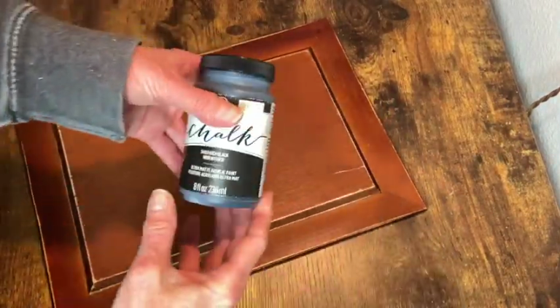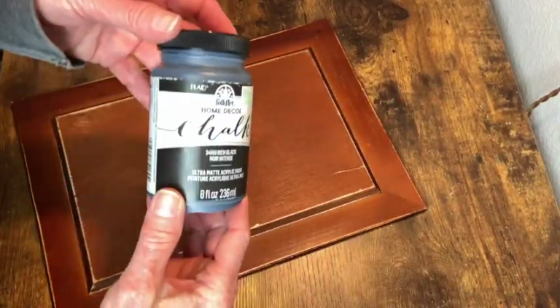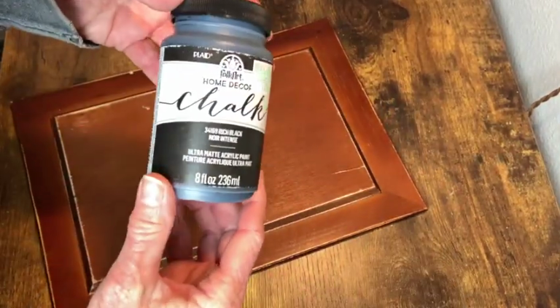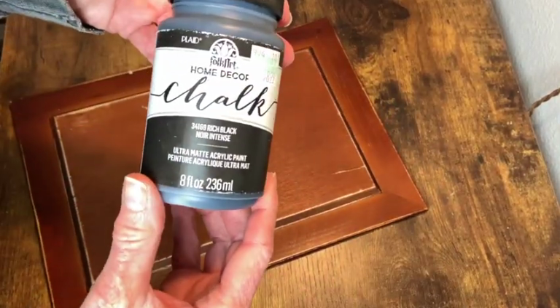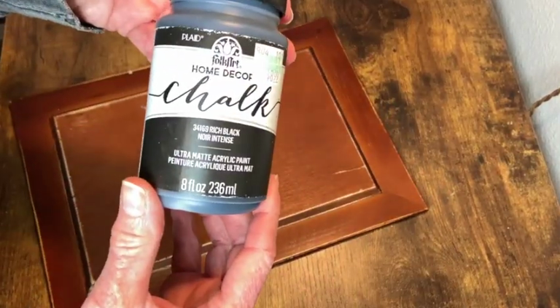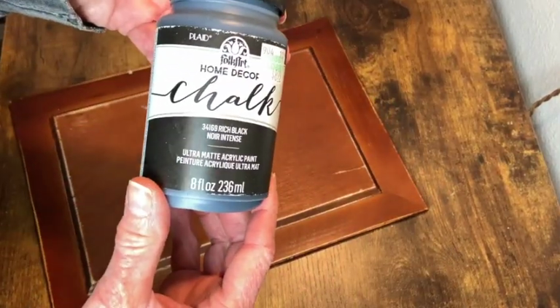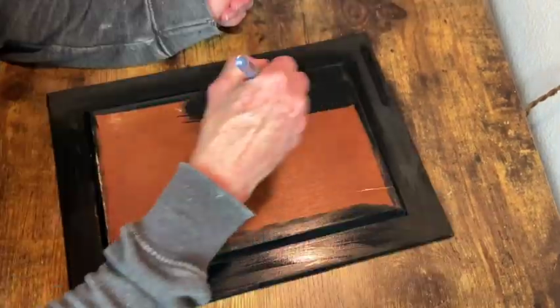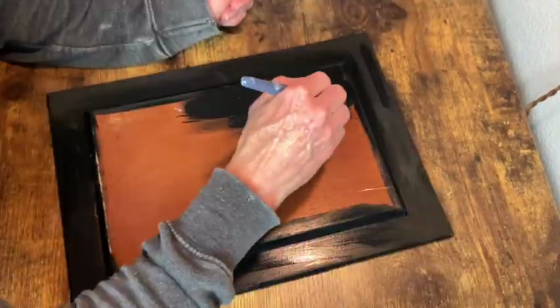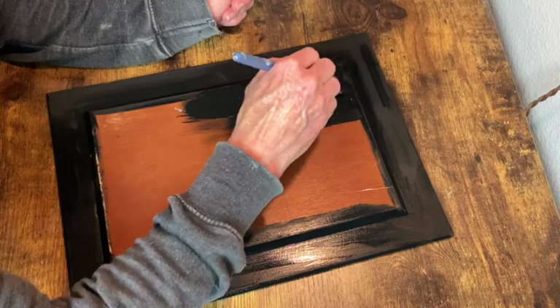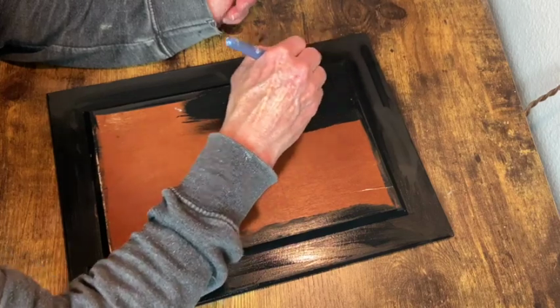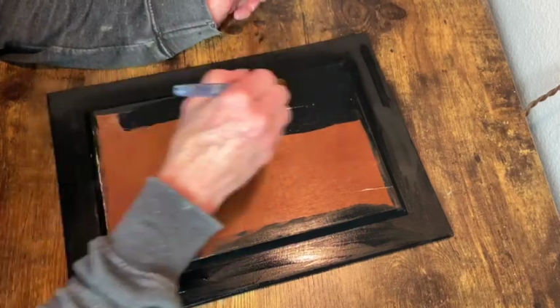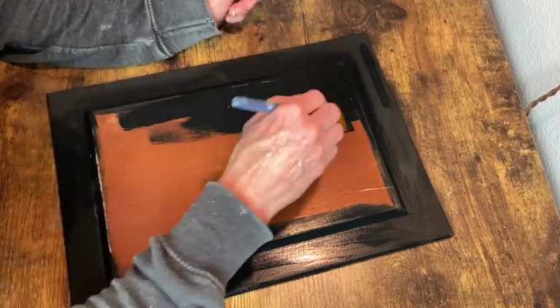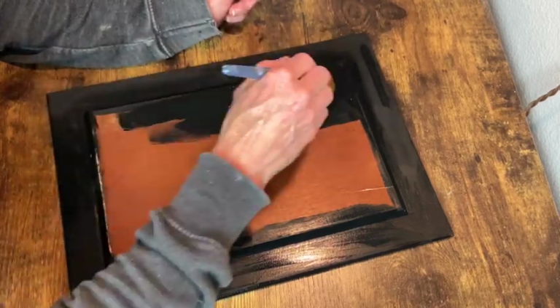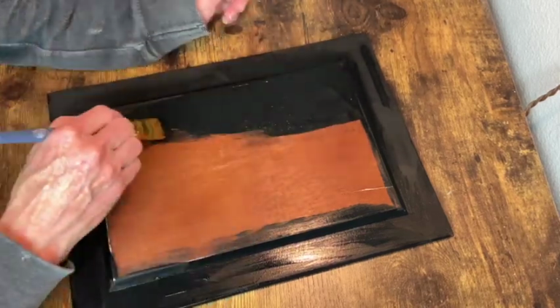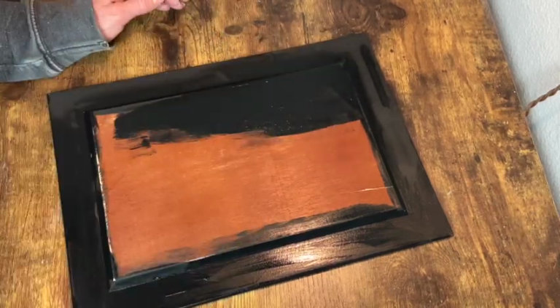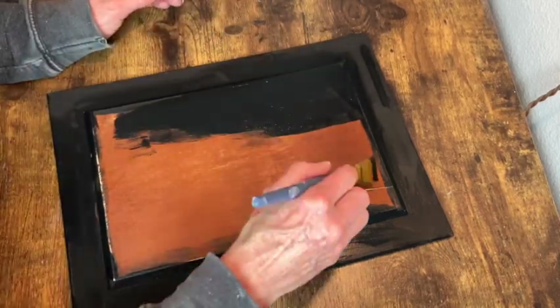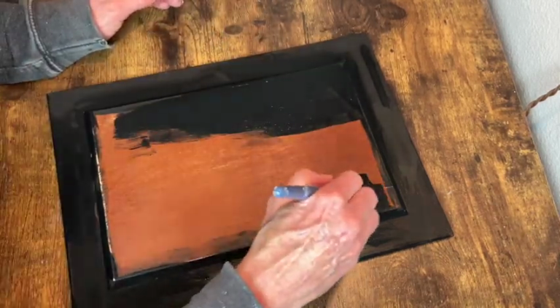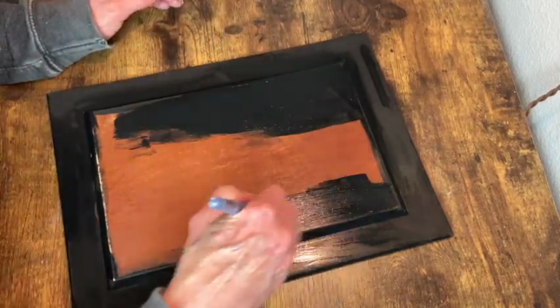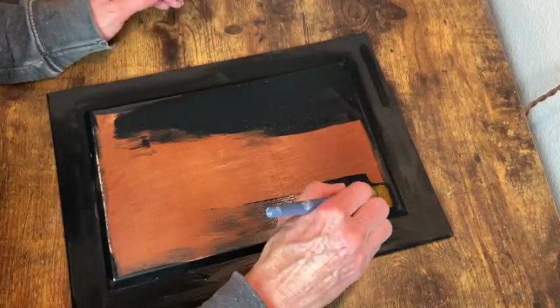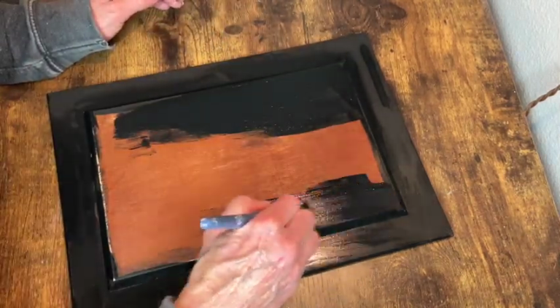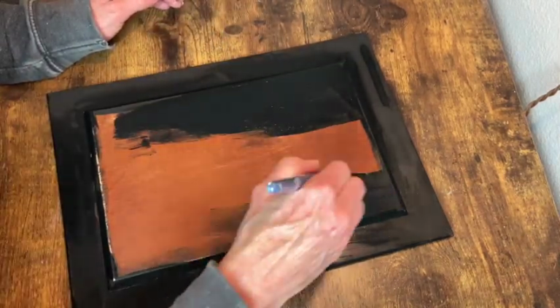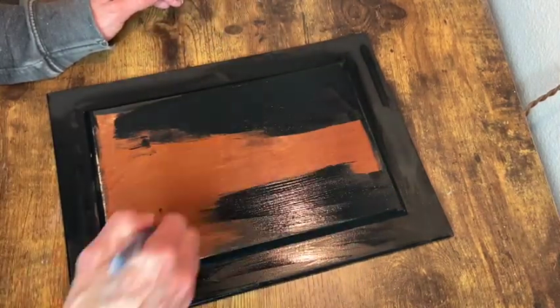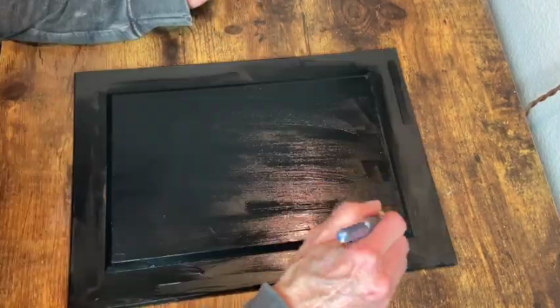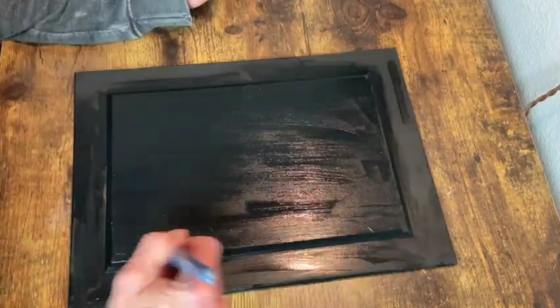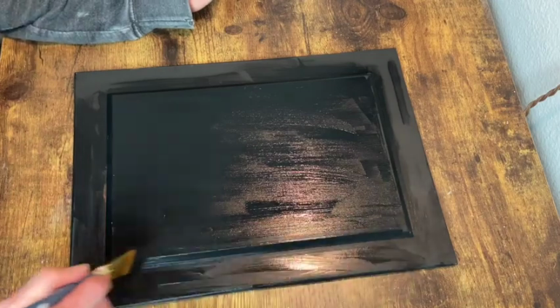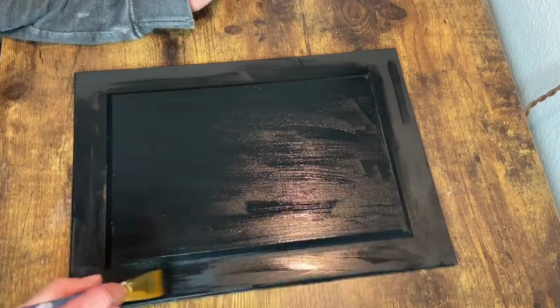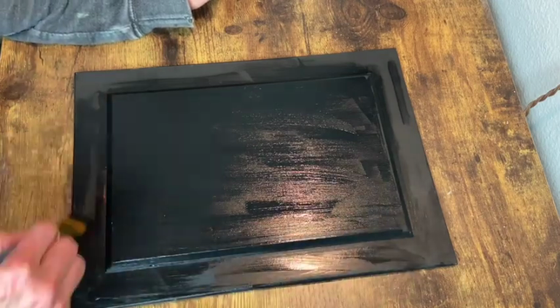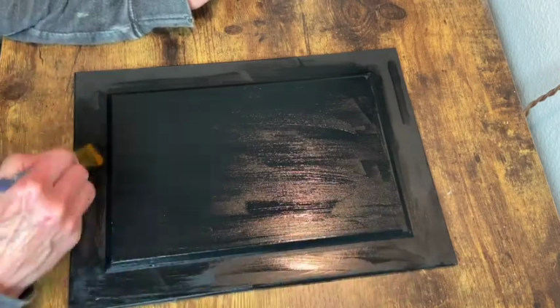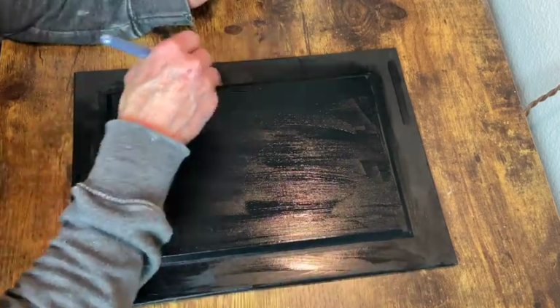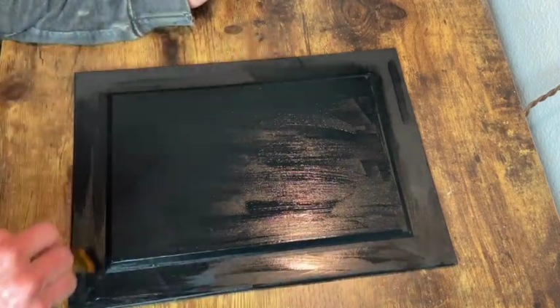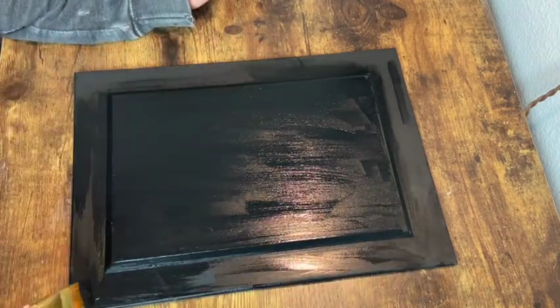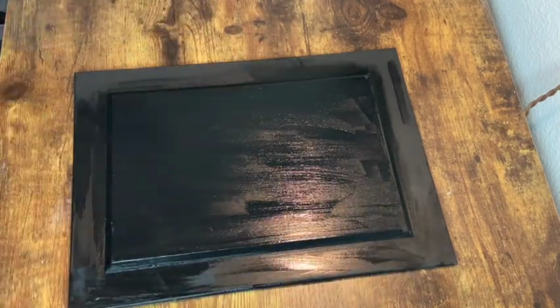I wanted to go ahead and get the back done before I went any further with the front. So I wanted to get that base coat of paint on there, which I just chose to go with a black chalk paint.